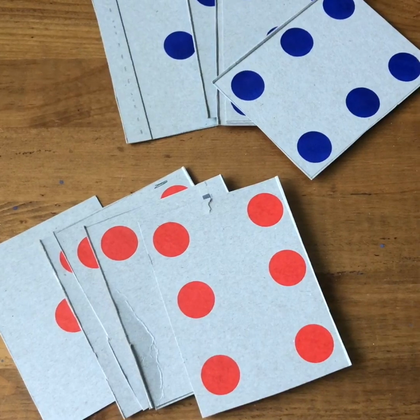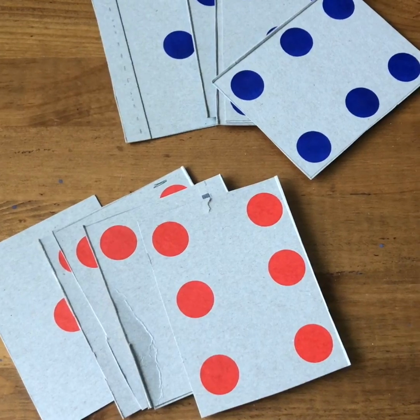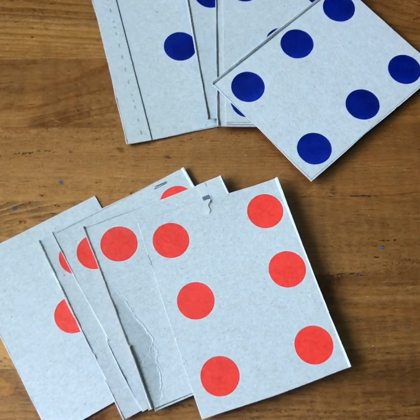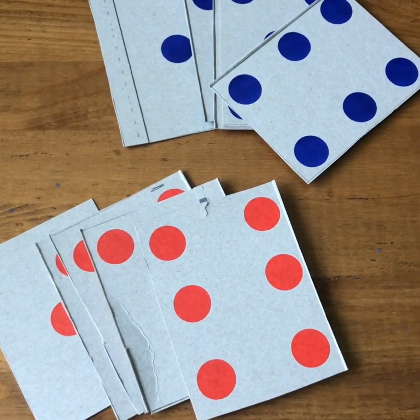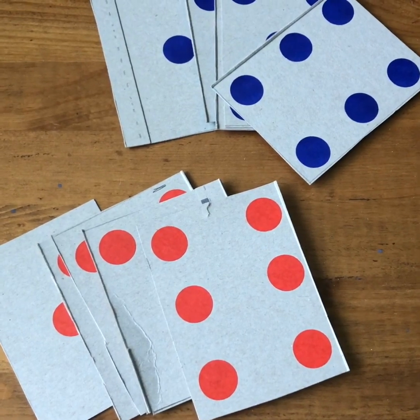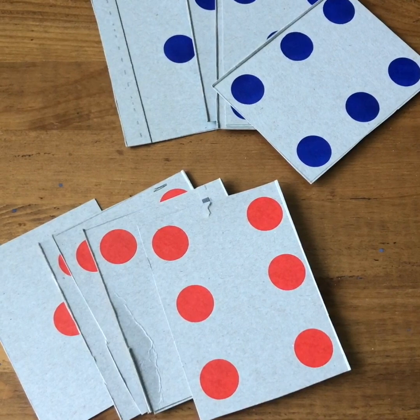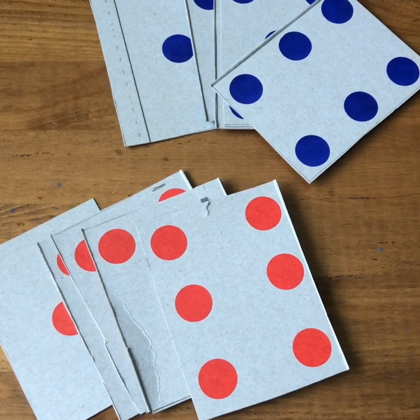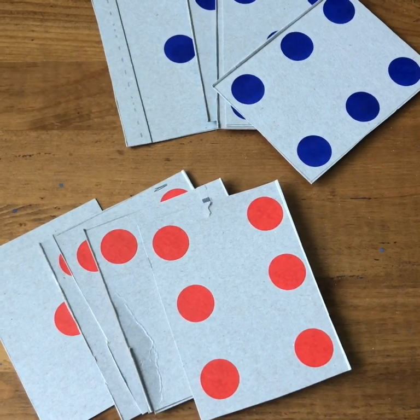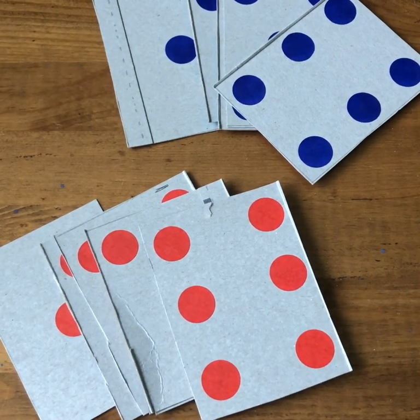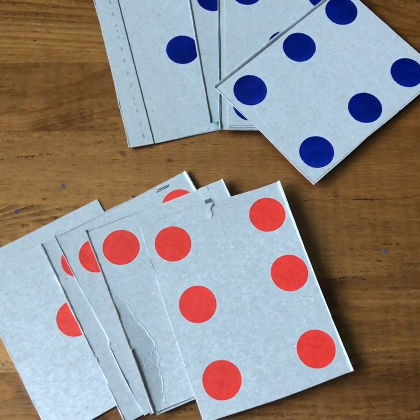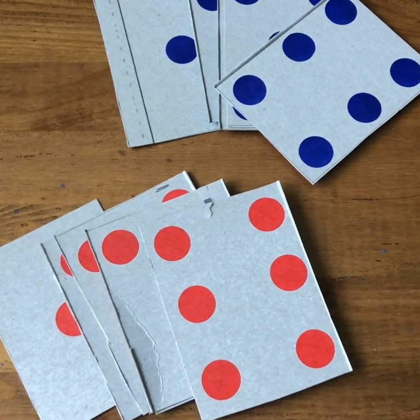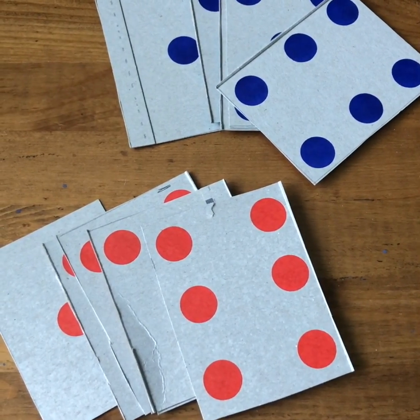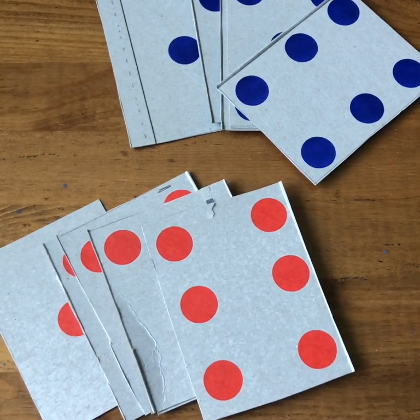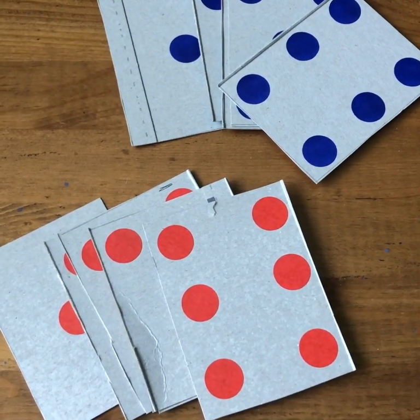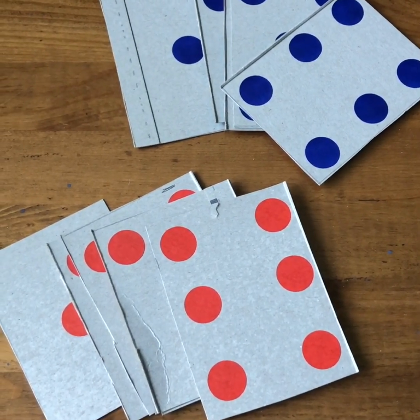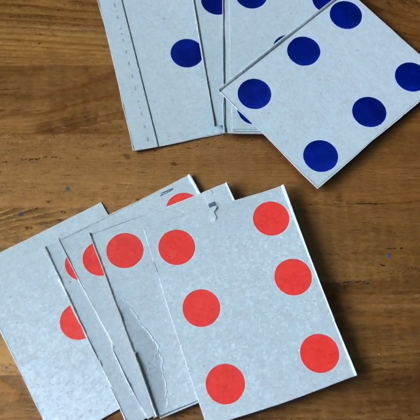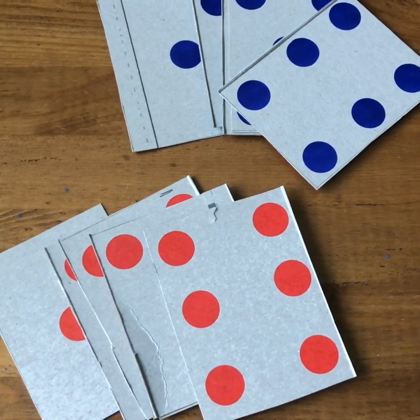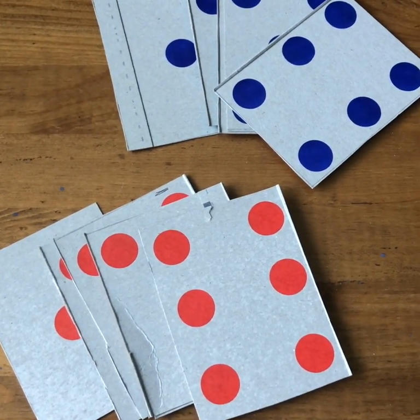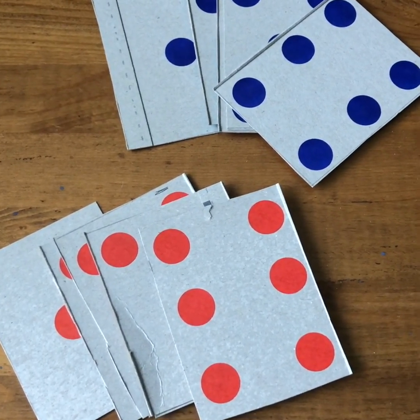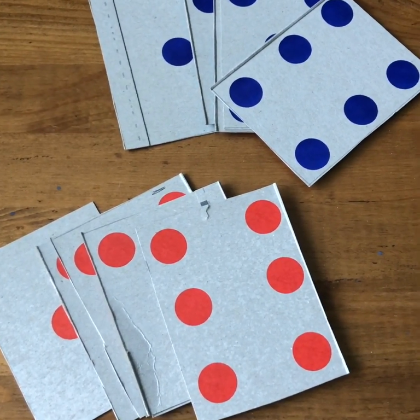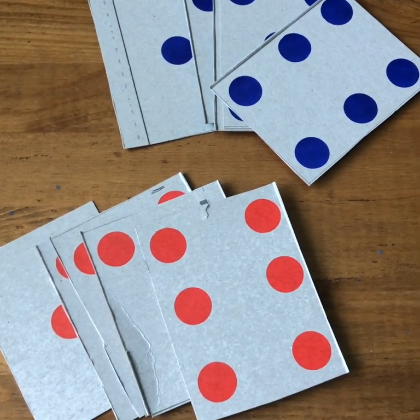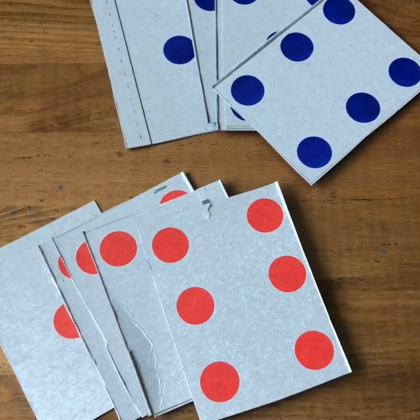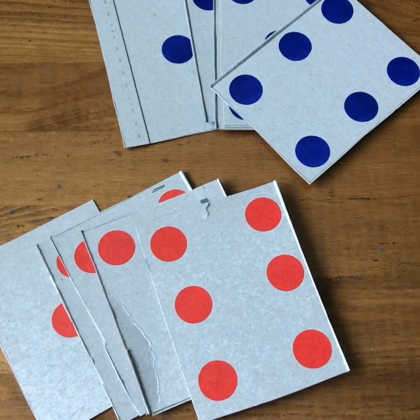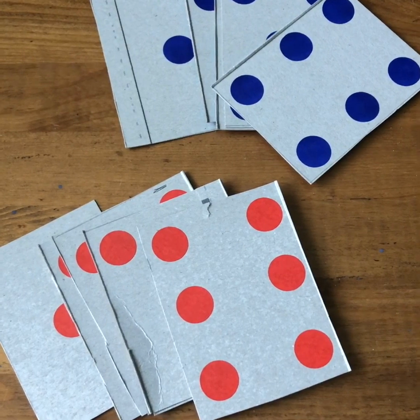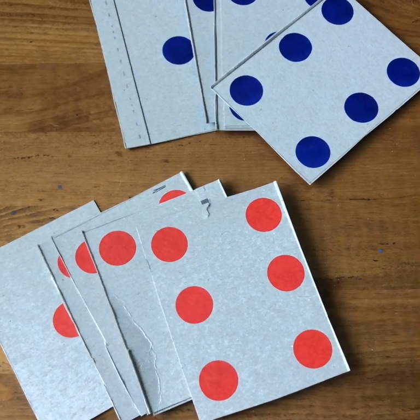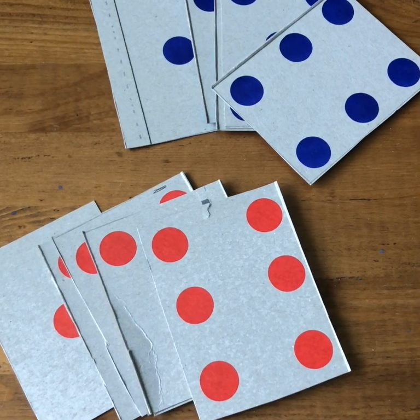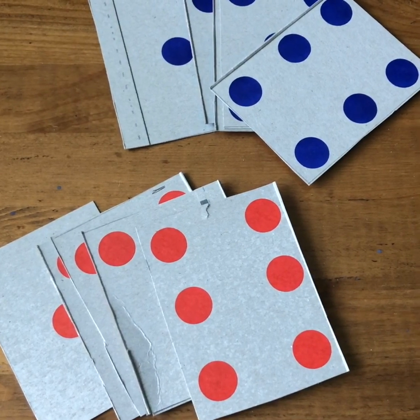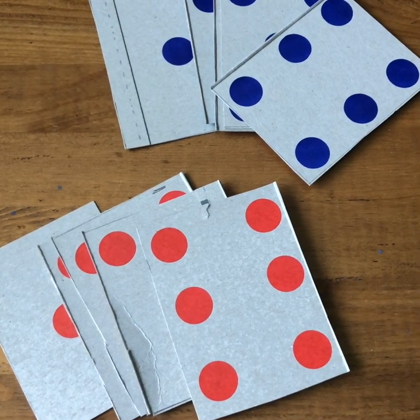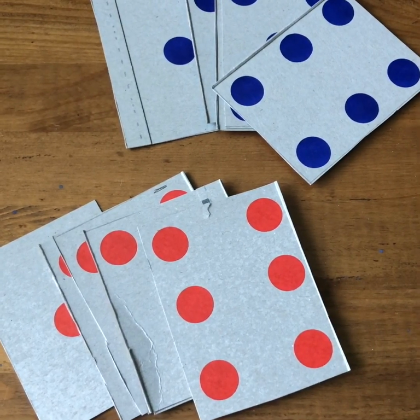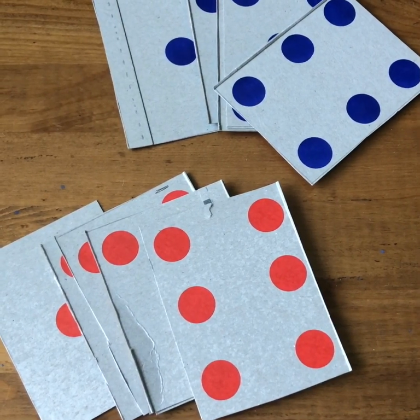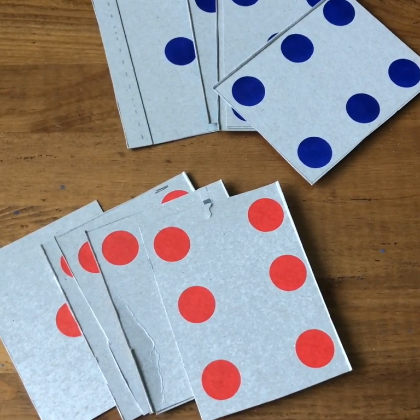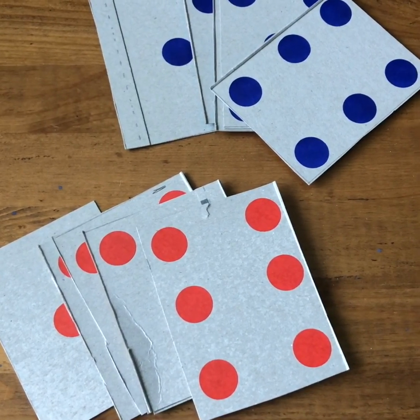Here's one simple deck of cards that I made with a cereal box. There are six of each color, just because that's how many cards I was able to make with the size of the box that I had.